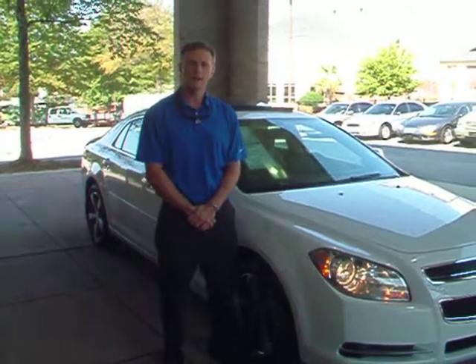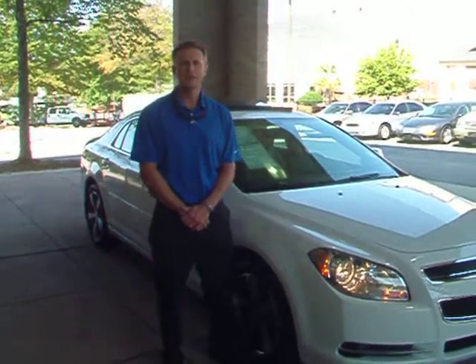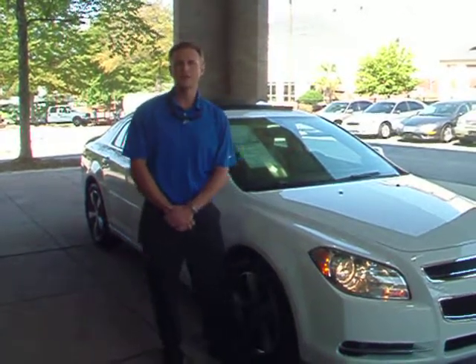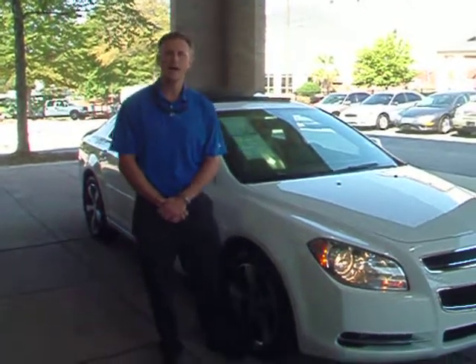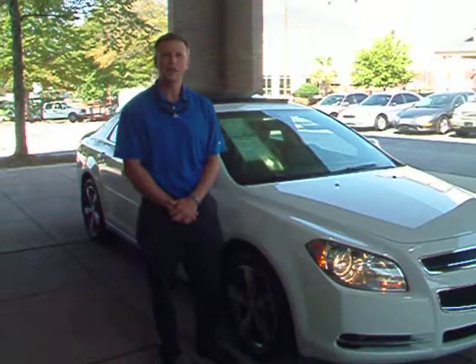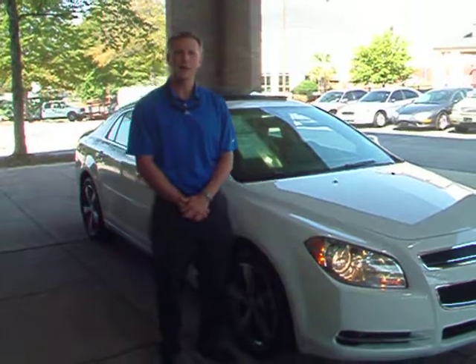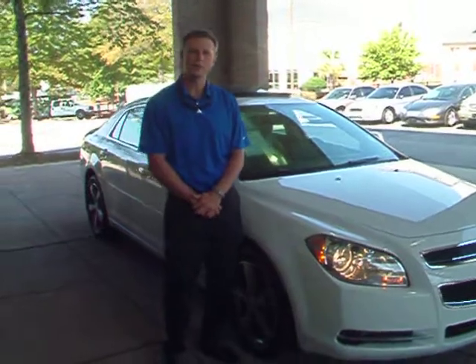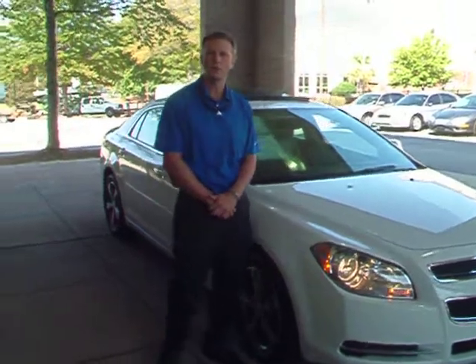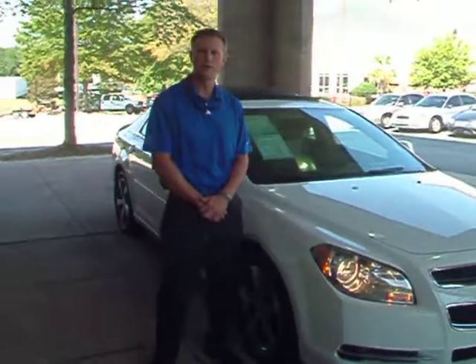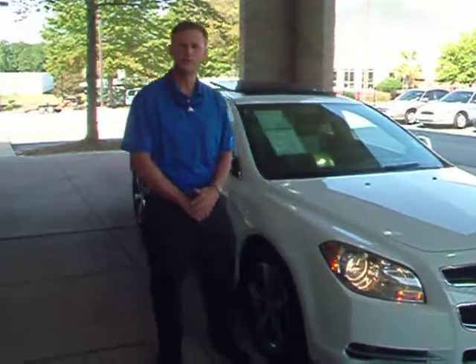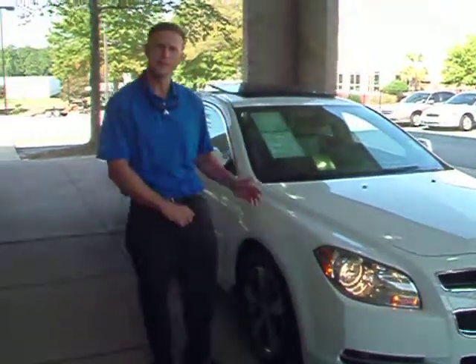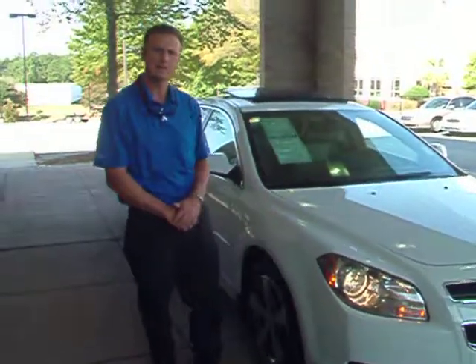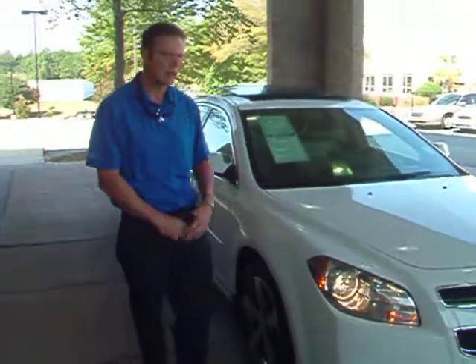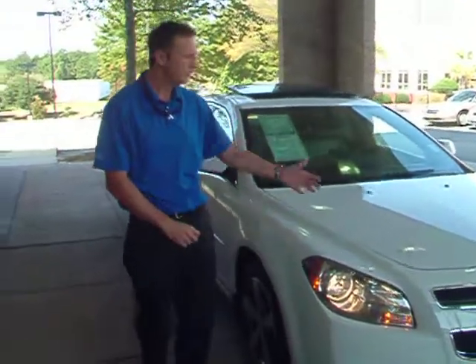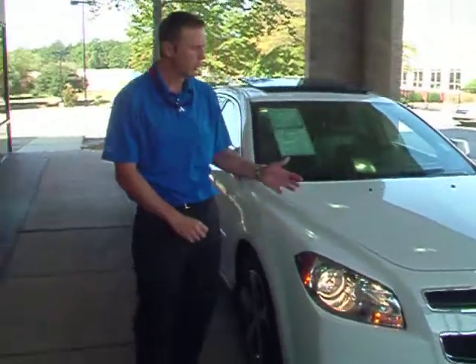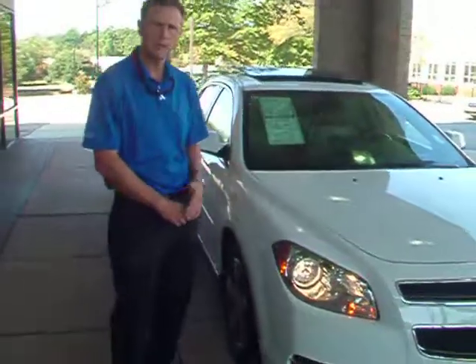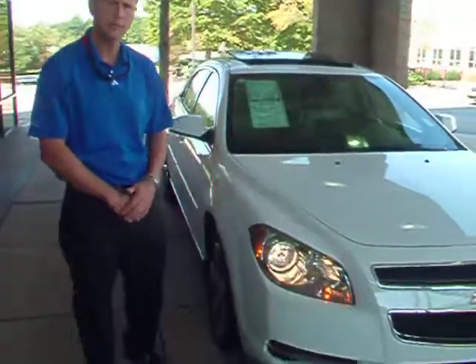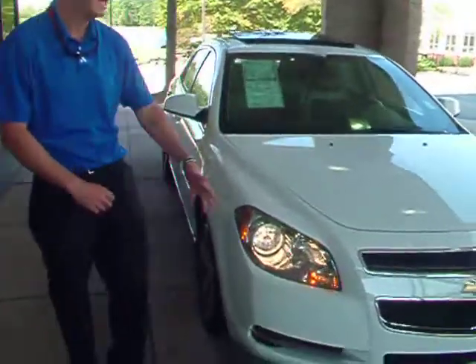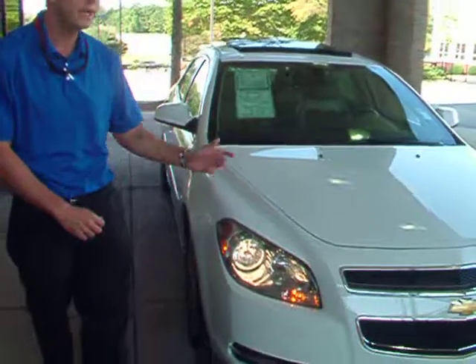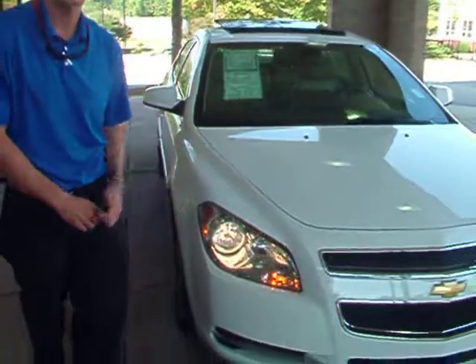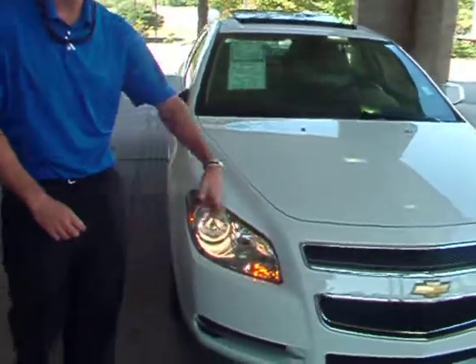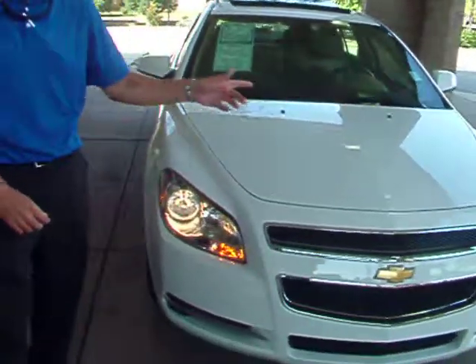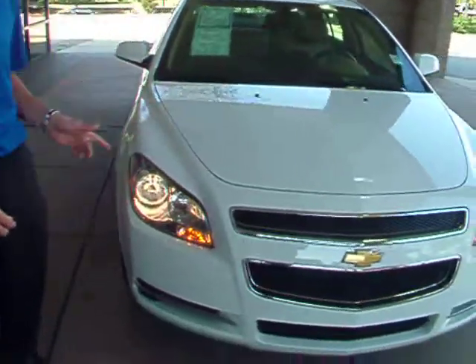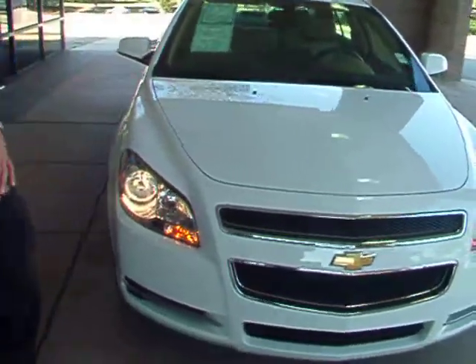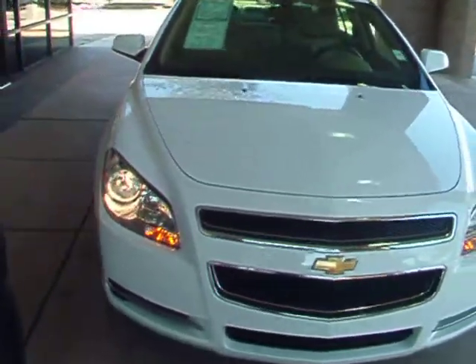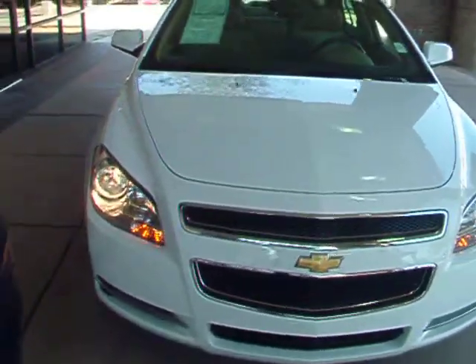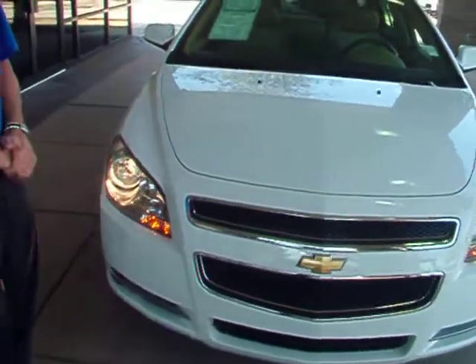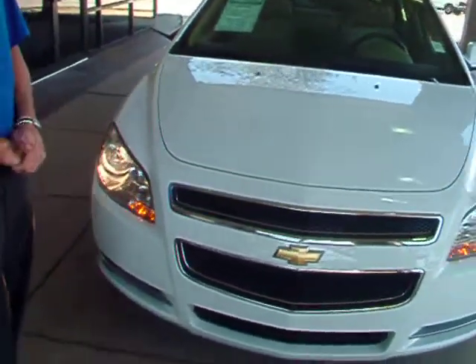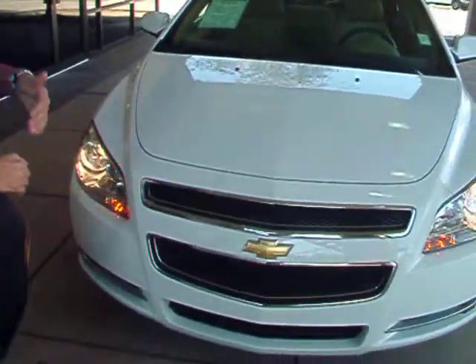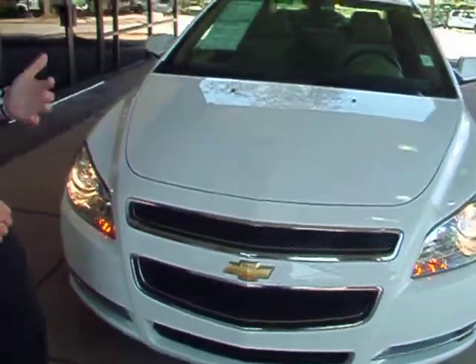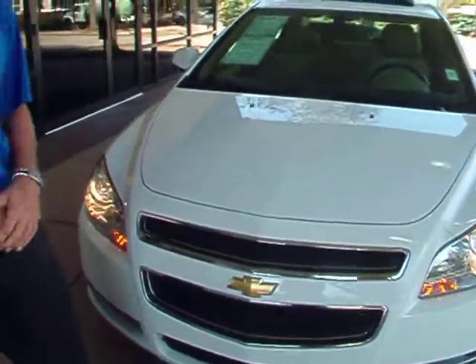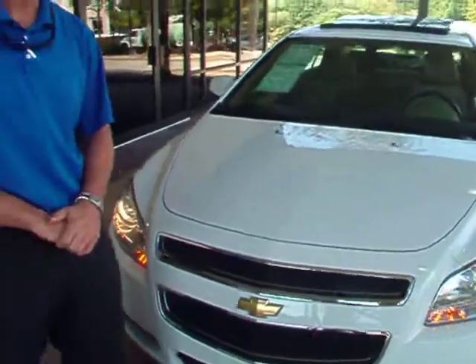Looking at the 2009 Chevy Malibu. This is a four-cylinder engine, so it's a gas saver. Beautiful pearl white paint job, halogen headlights, chrome accents all the way around the vehicle. Has low mileage, super clean.